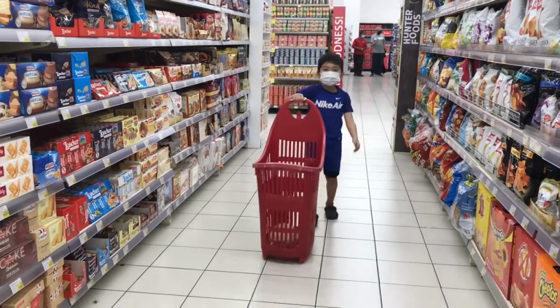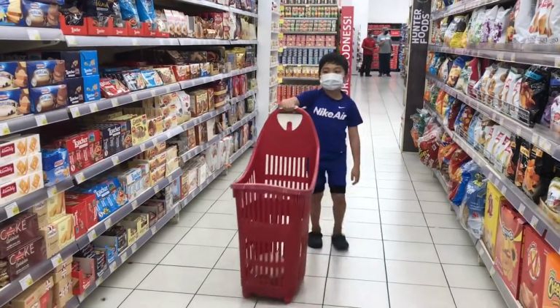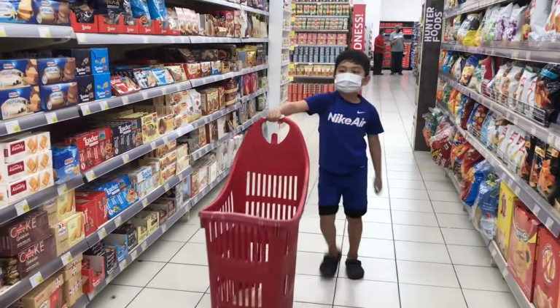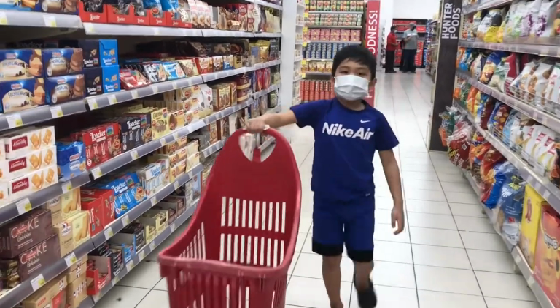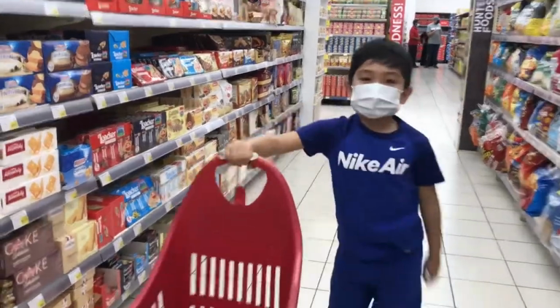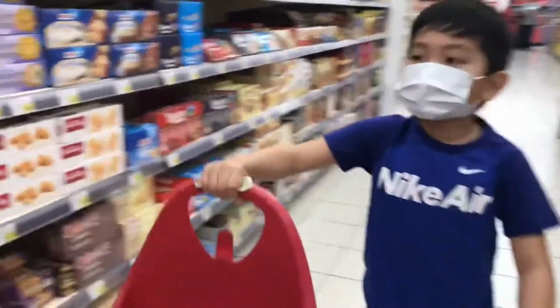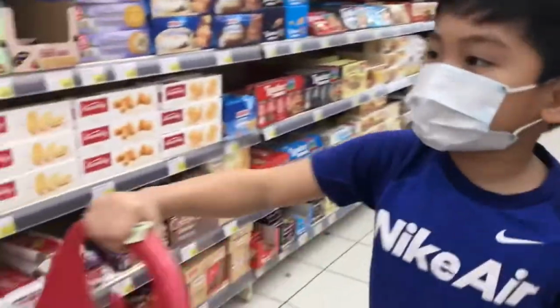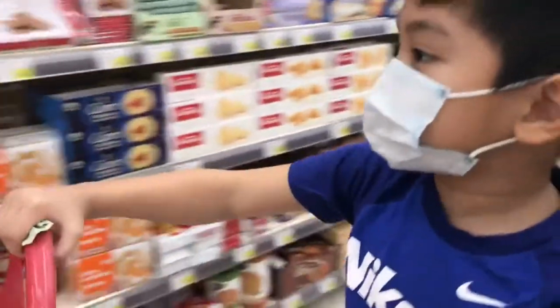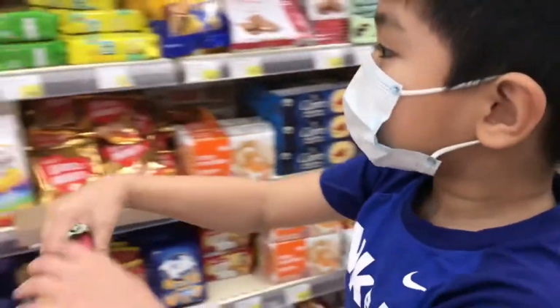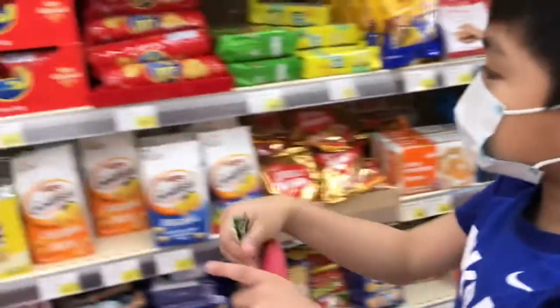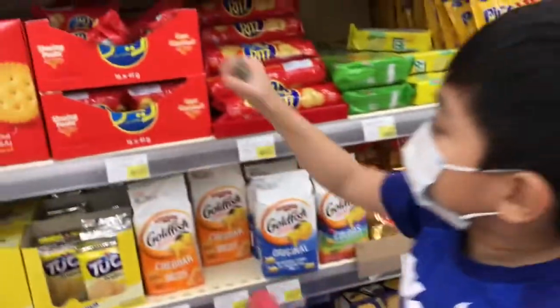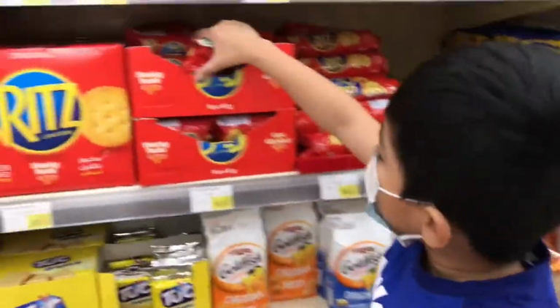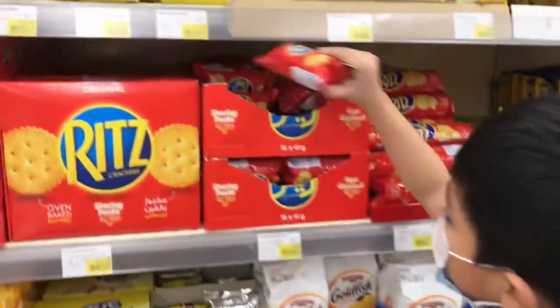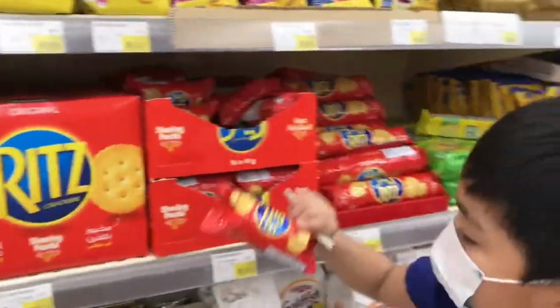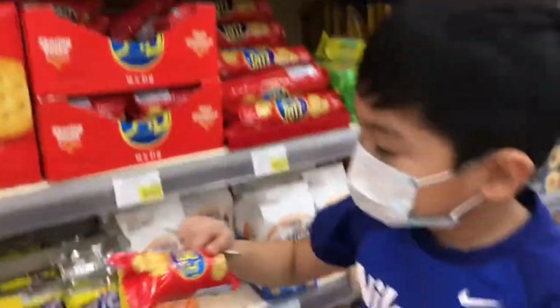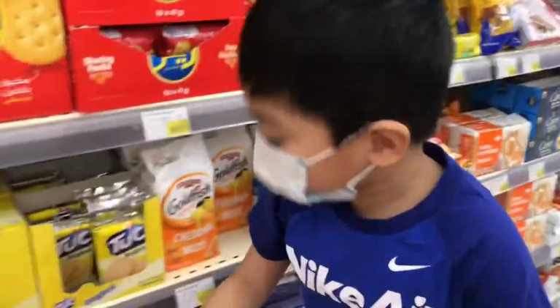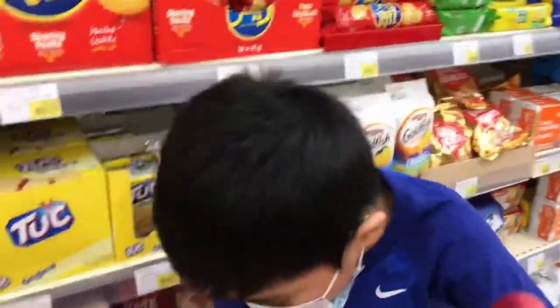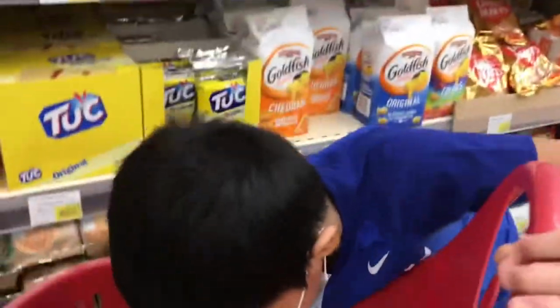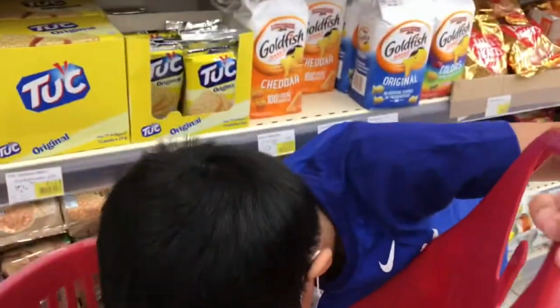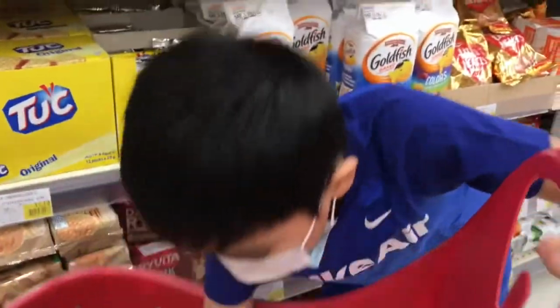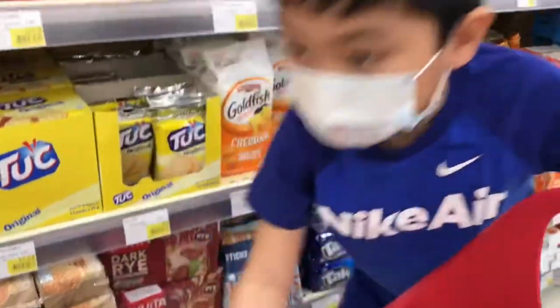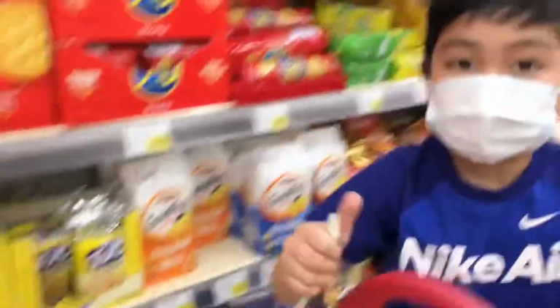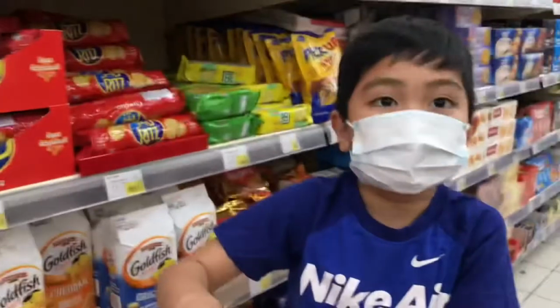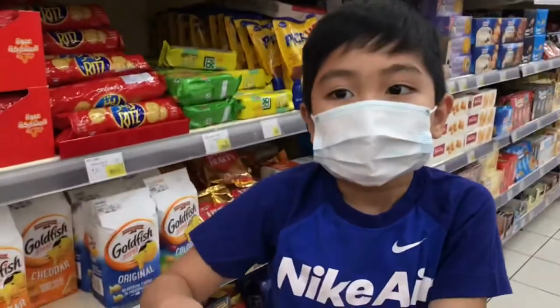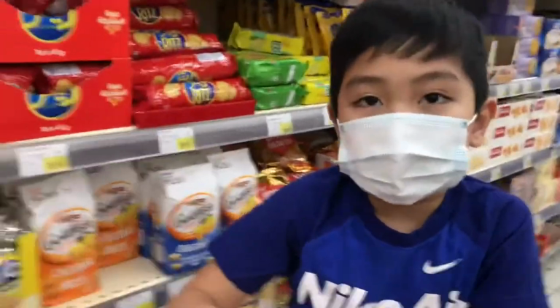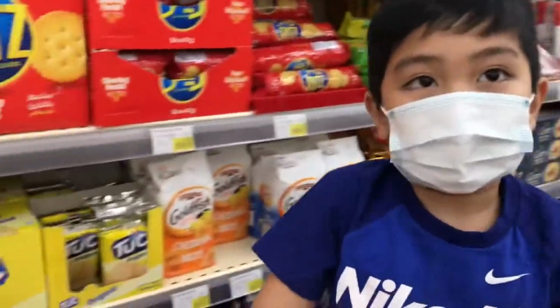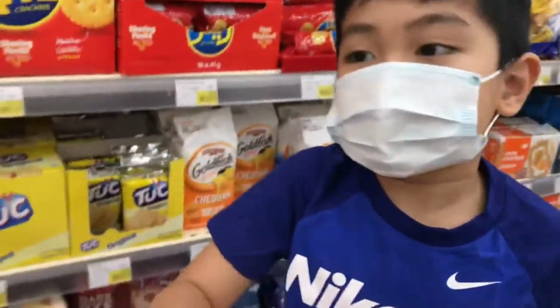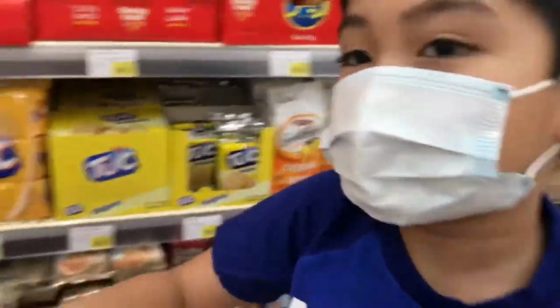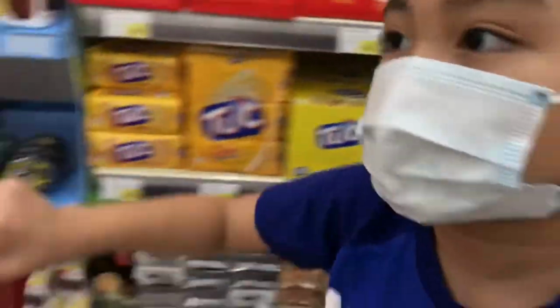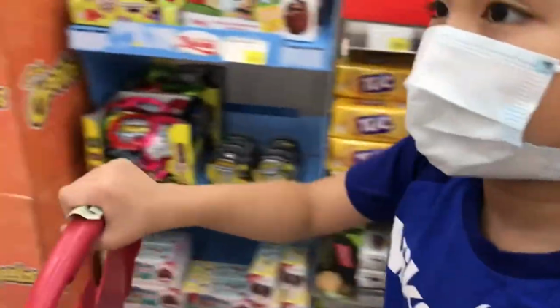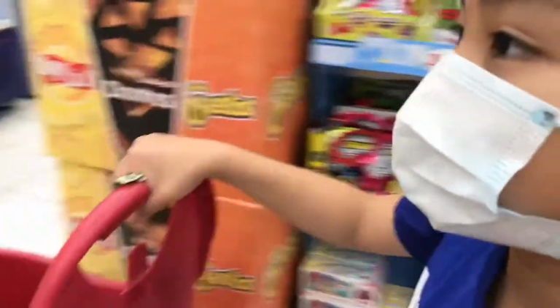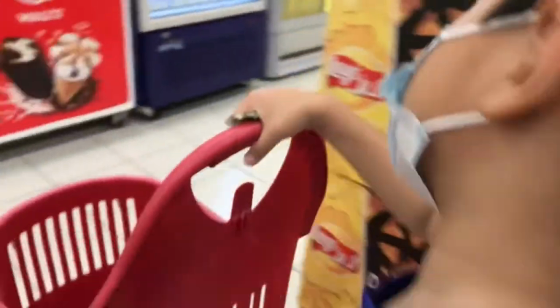Finally, the last one is the biscuit, and the biscuit is only 1 dirham 30 fils. Let's go buy this now.